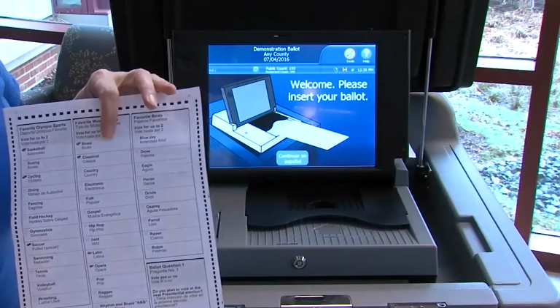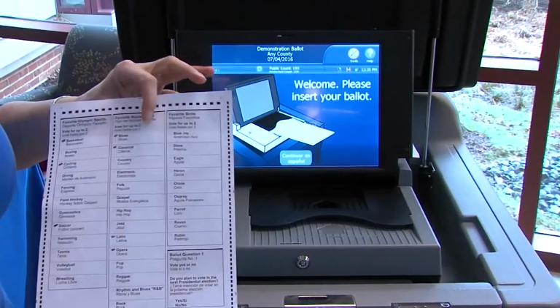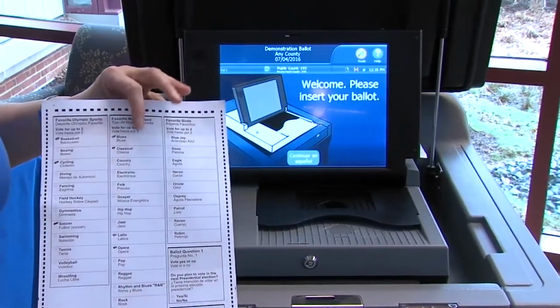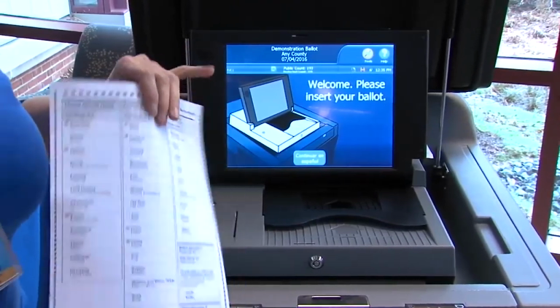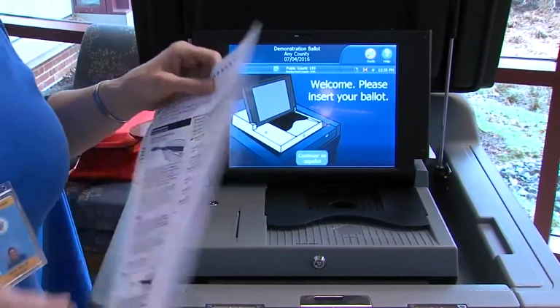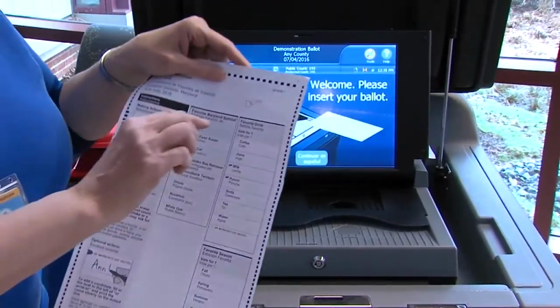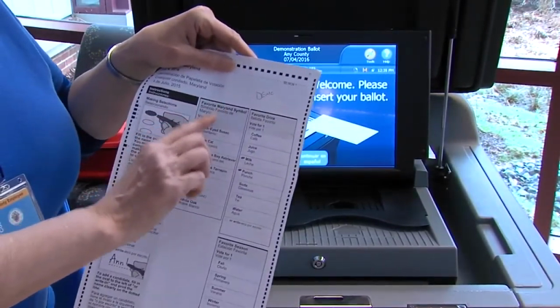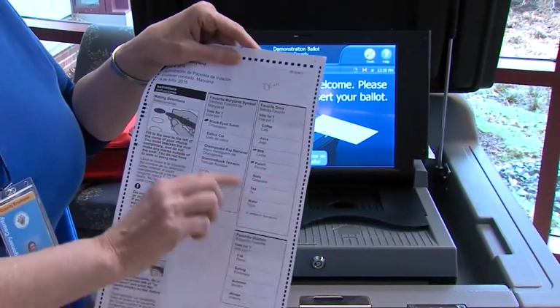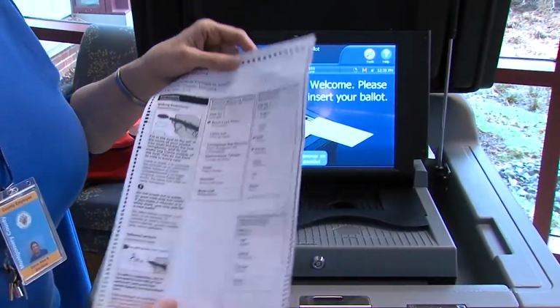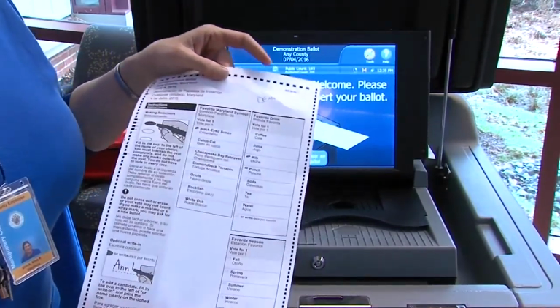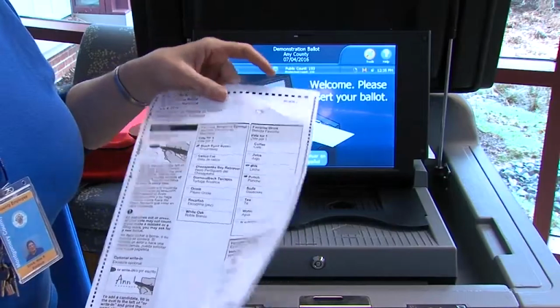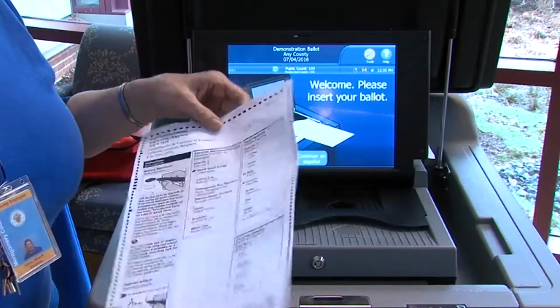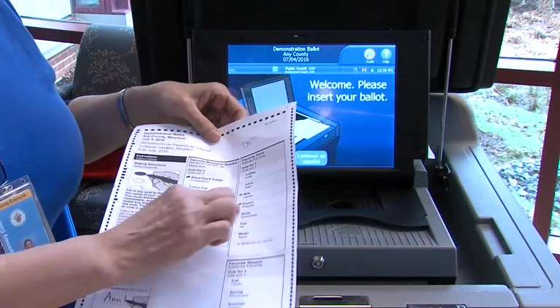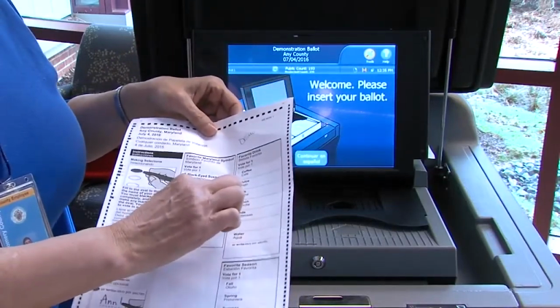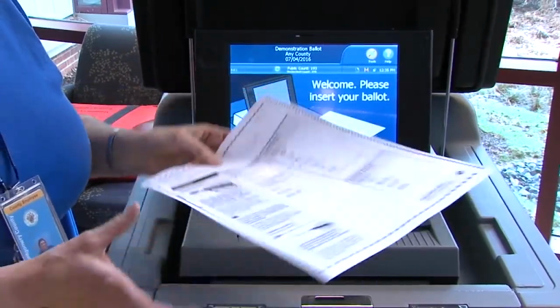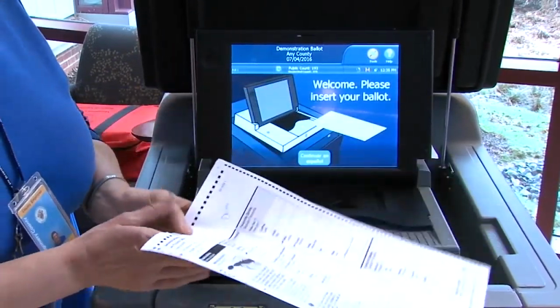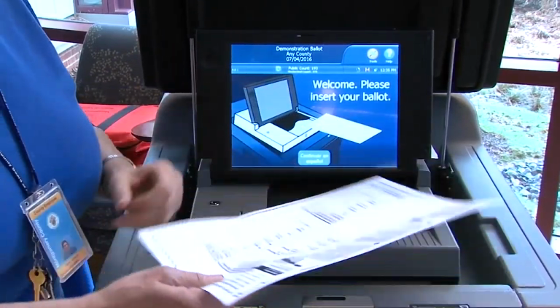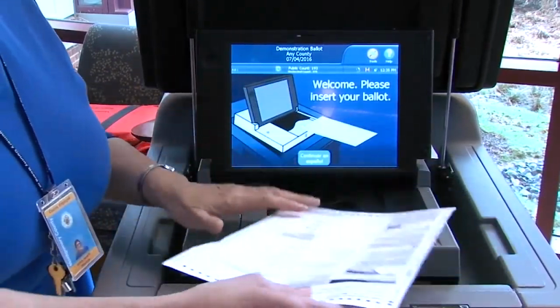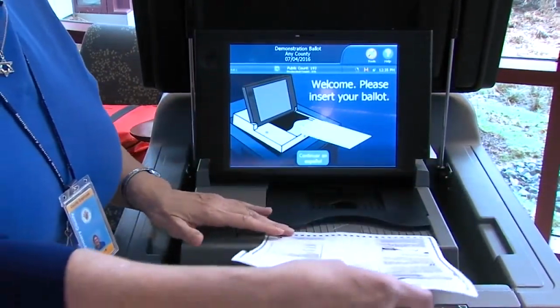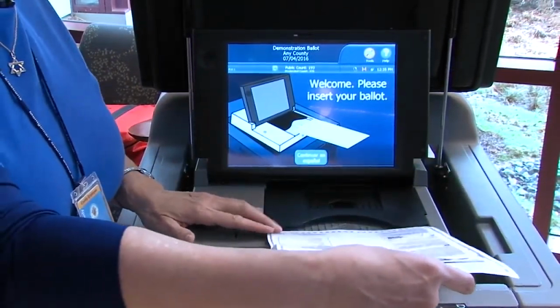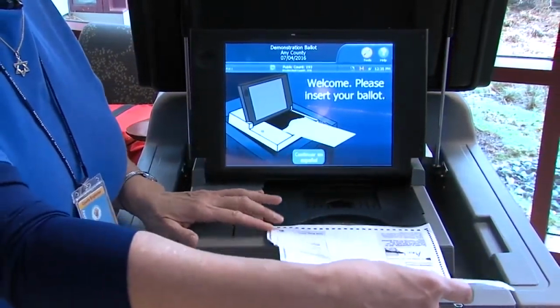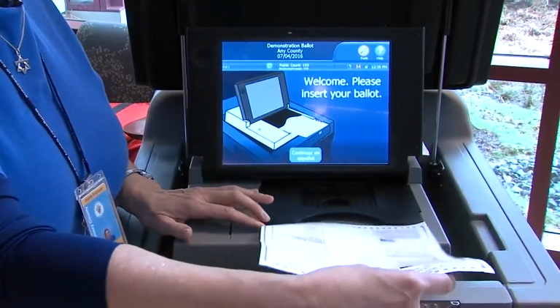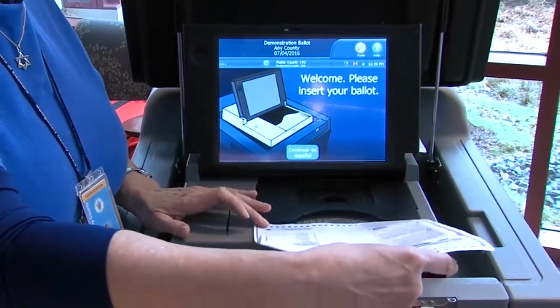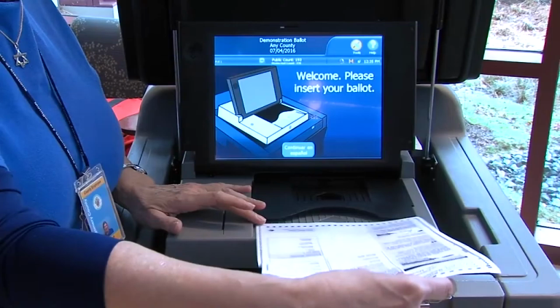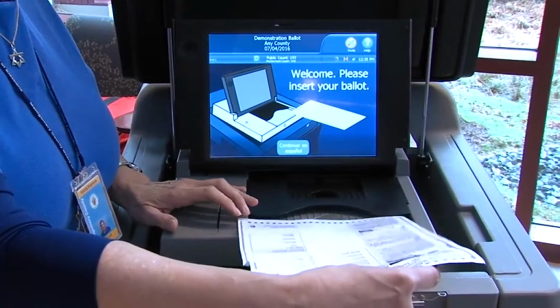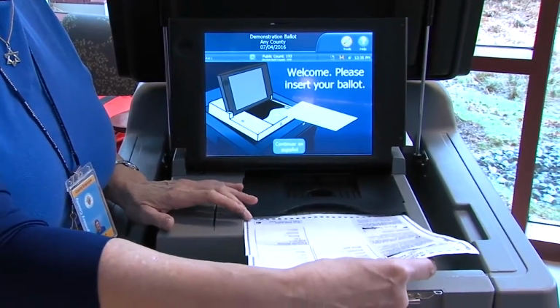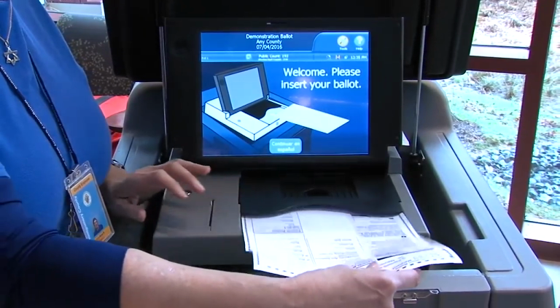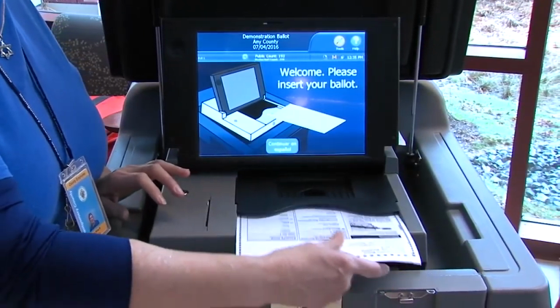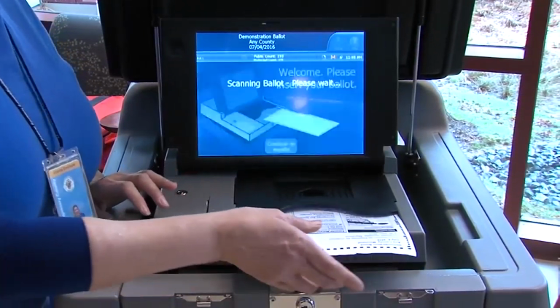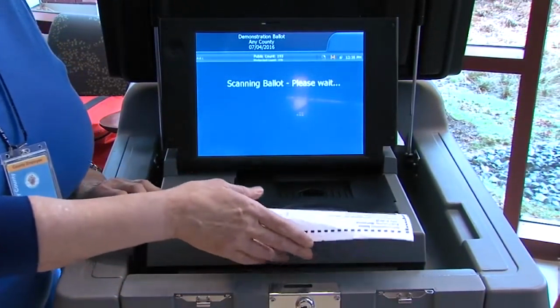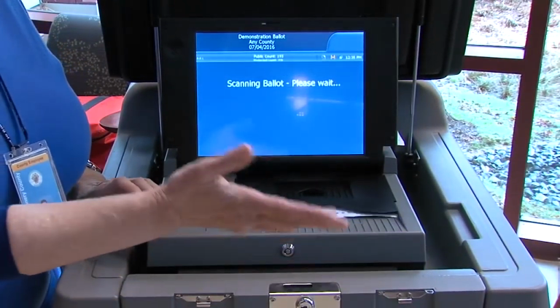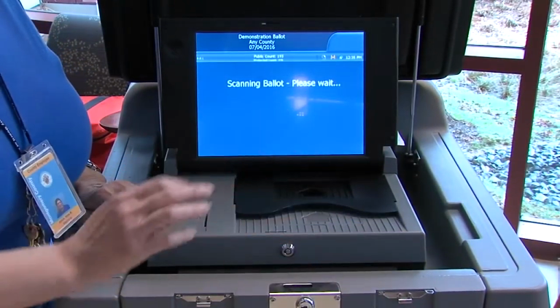Or voters can still go old school and use a paper ballot. Go to a ballot table, get the paper ballot, go to a place where you have a privacy screen and fill in your ballot, then go to the scanner and feed it in.